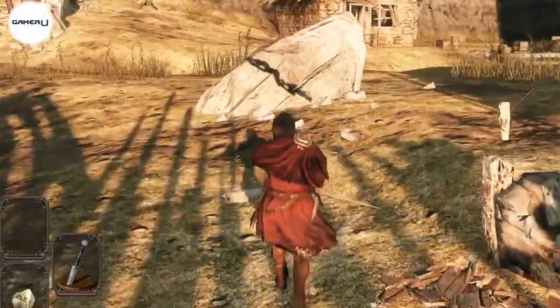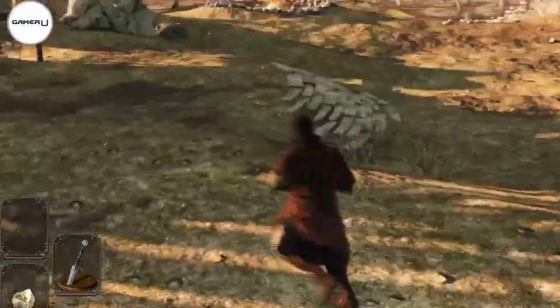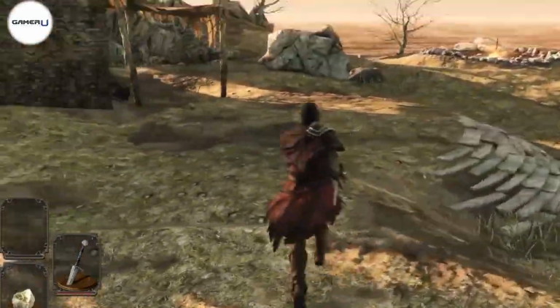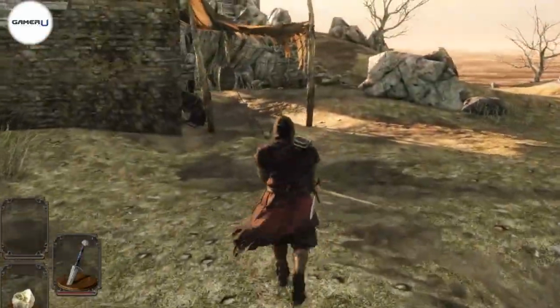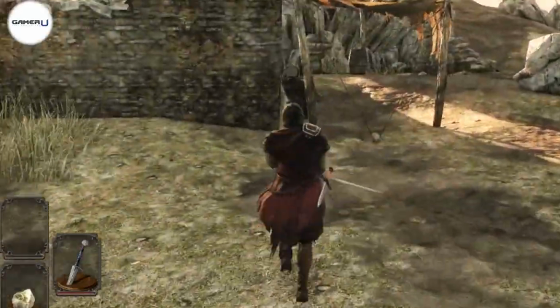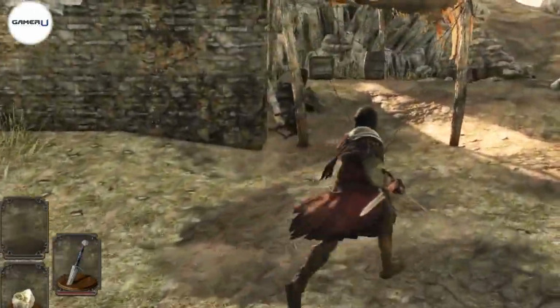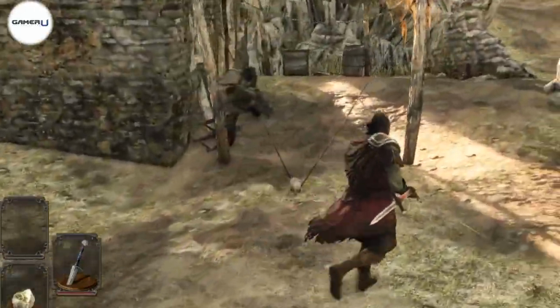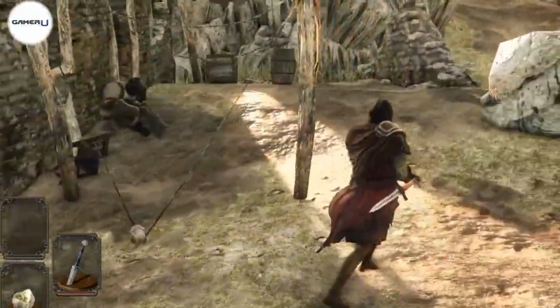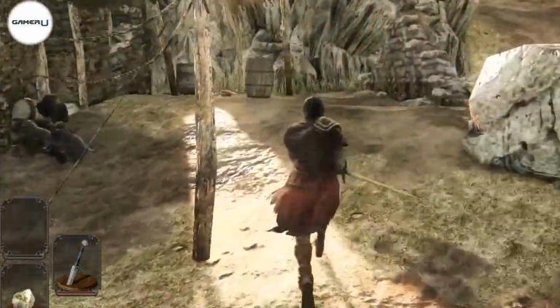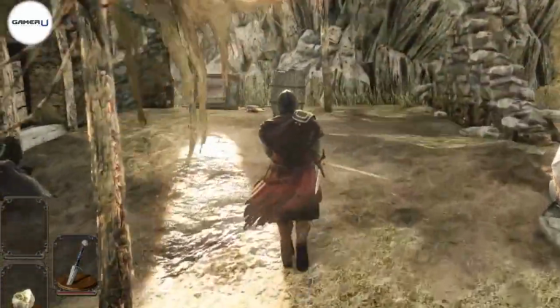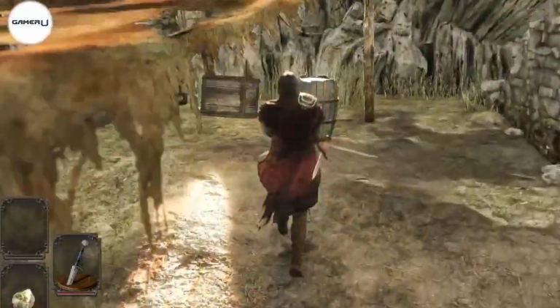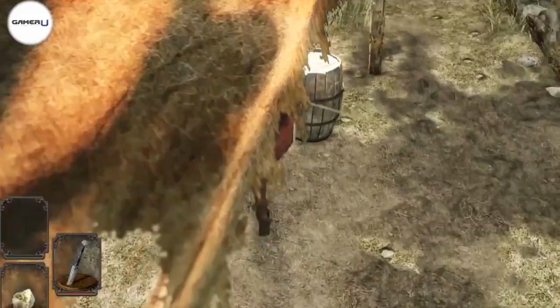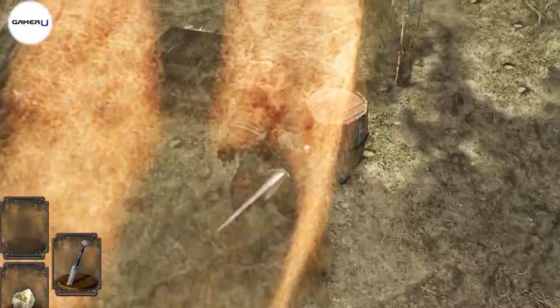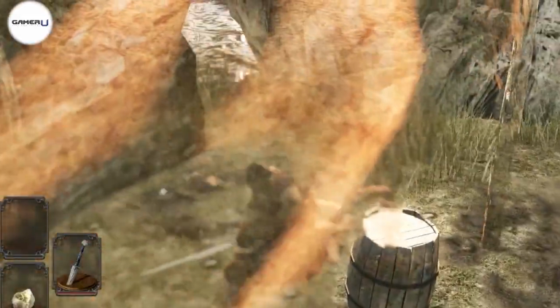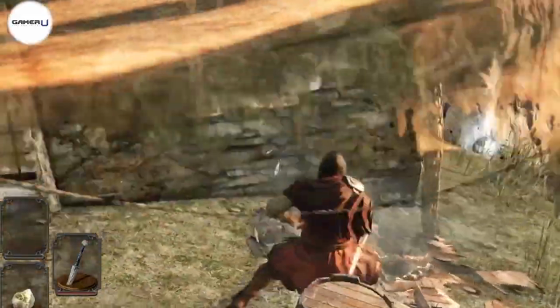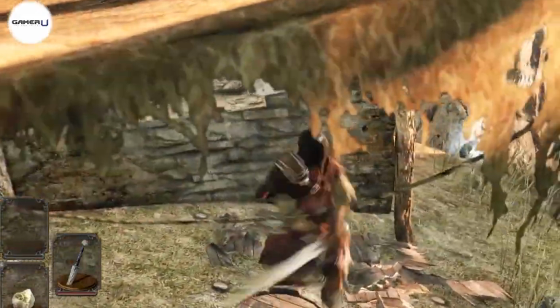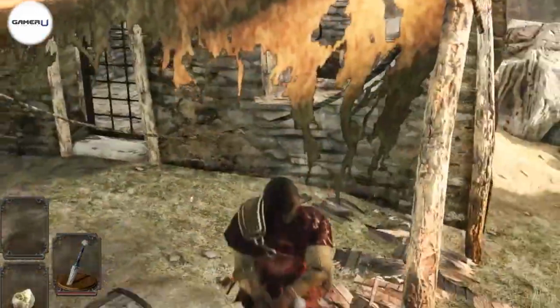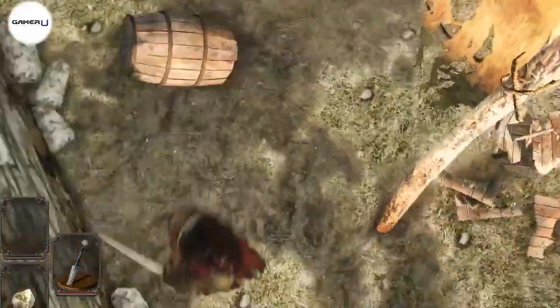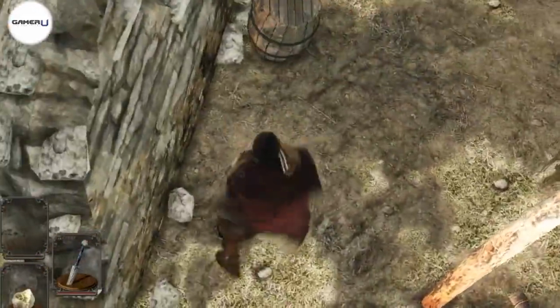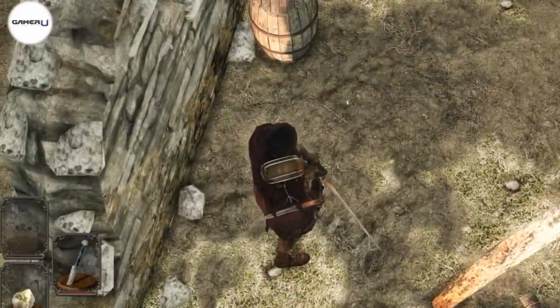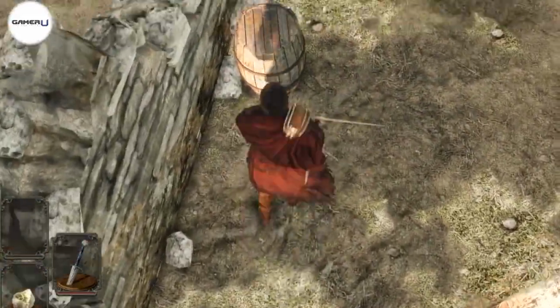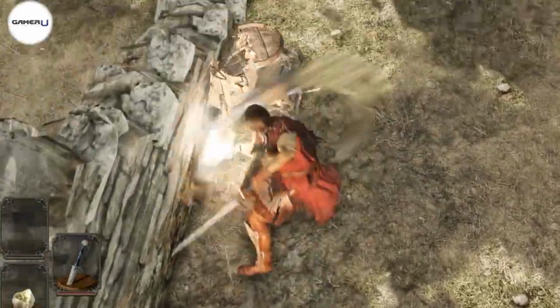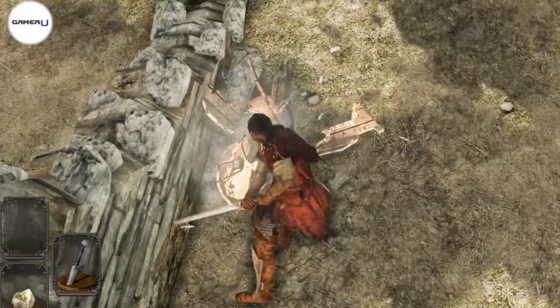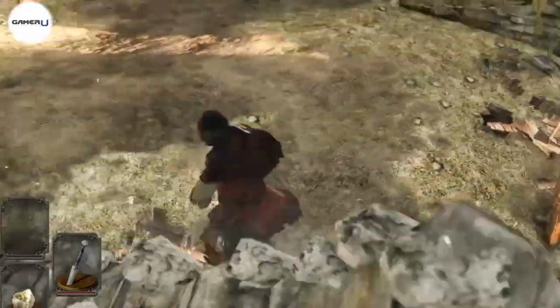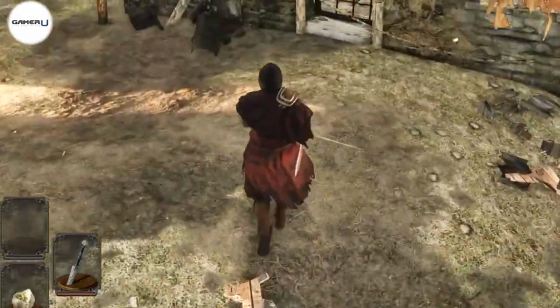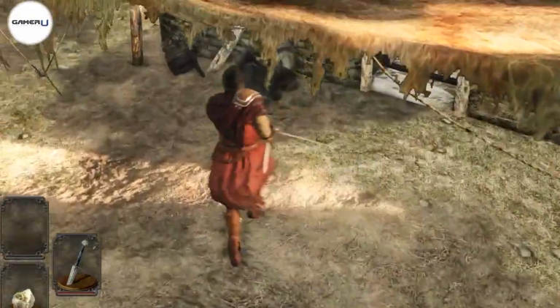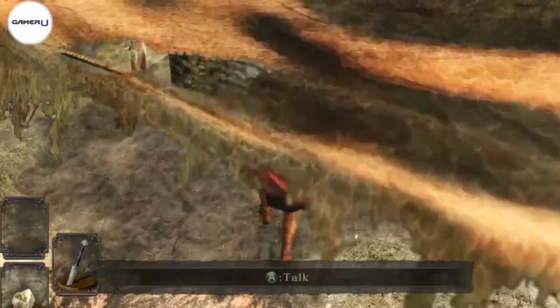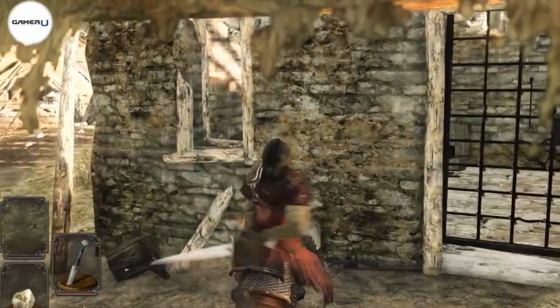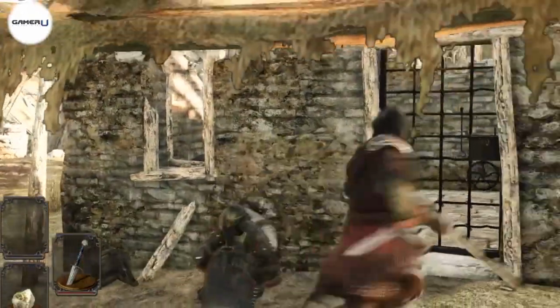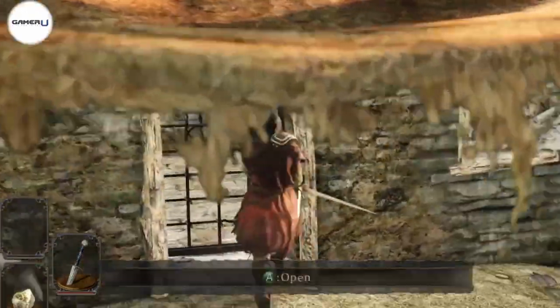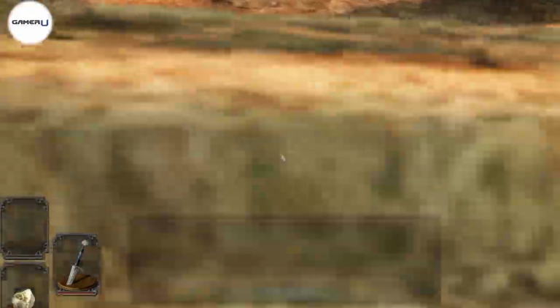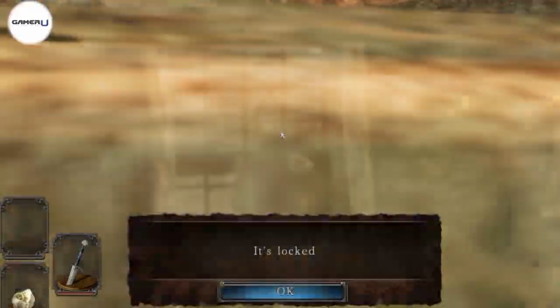Most of these destructible objects are empty, but there are a good amount of them that actually have hidden items inside of them. This is why we advise you to destroy every object and piece of furniture you possibly can. You never know when there might be a new weapon or item hidden, and every extra piece of loot you can find in this game goes a long way.